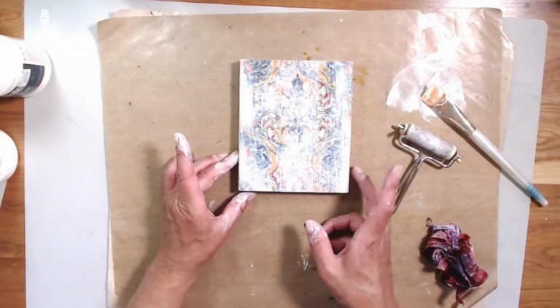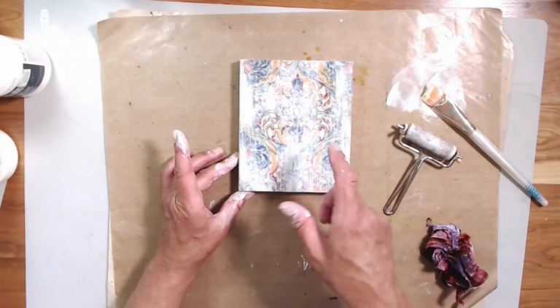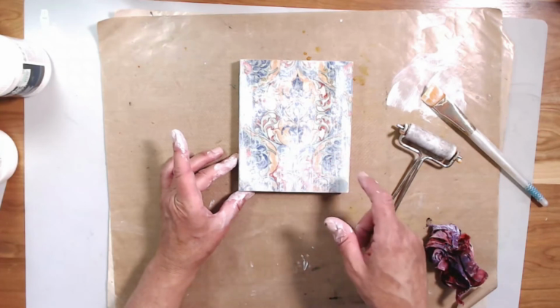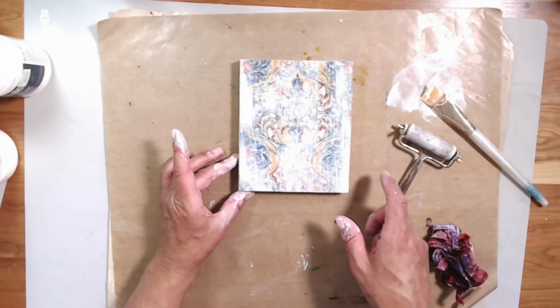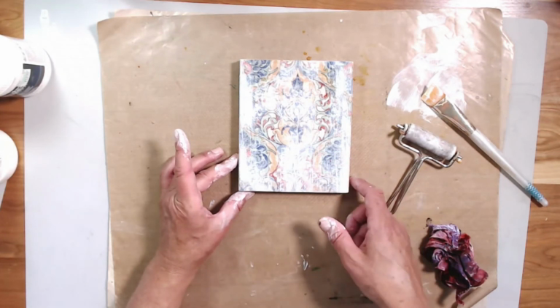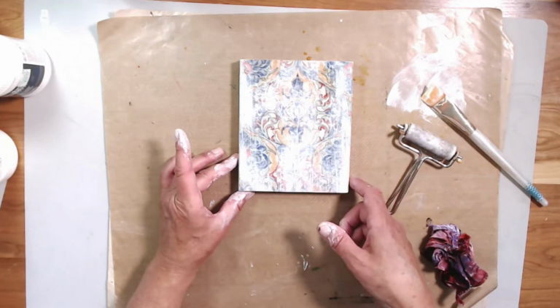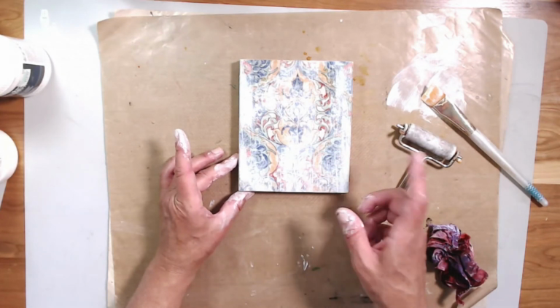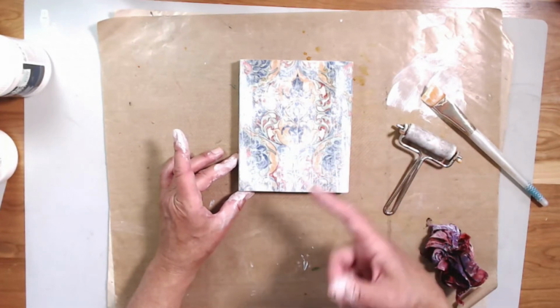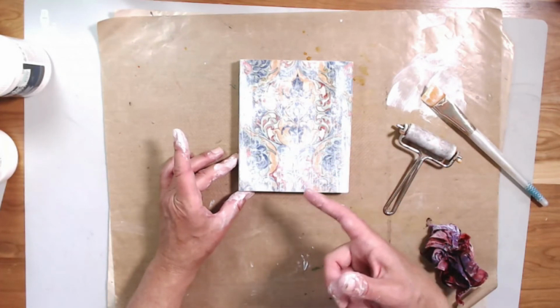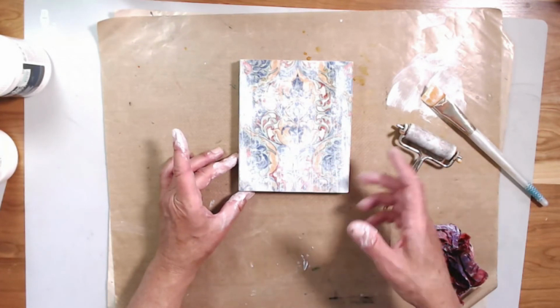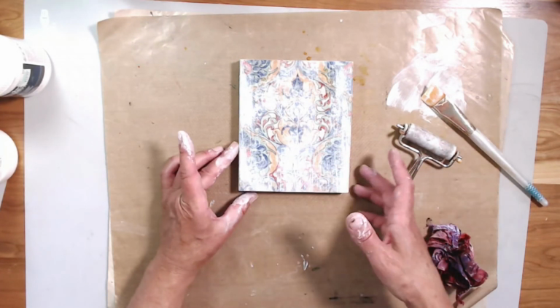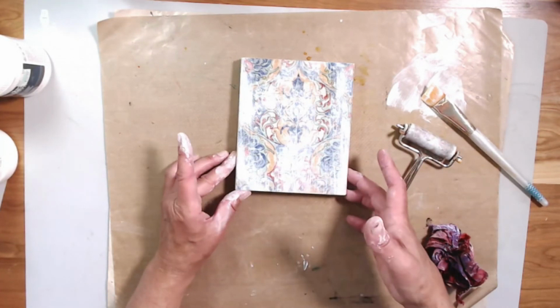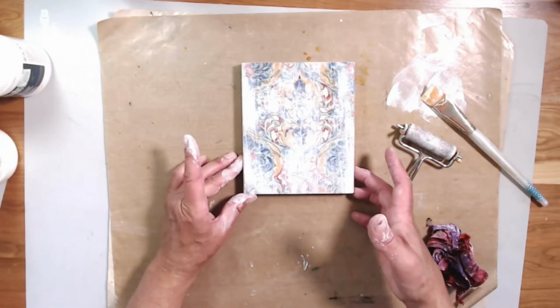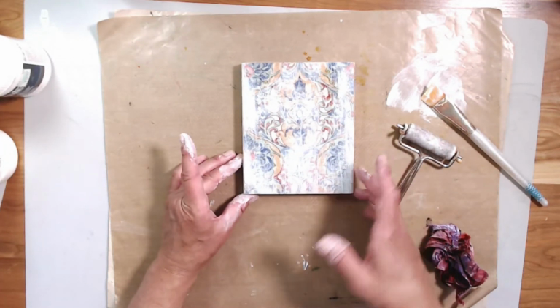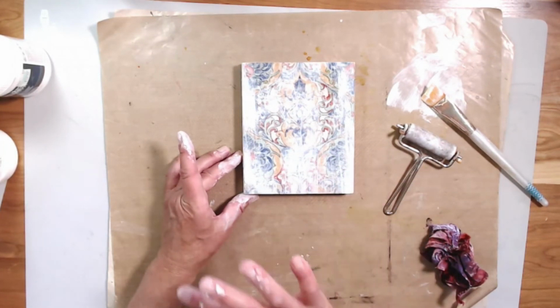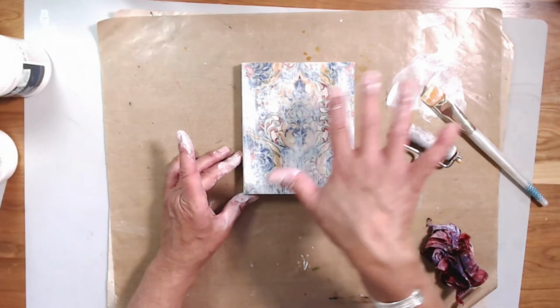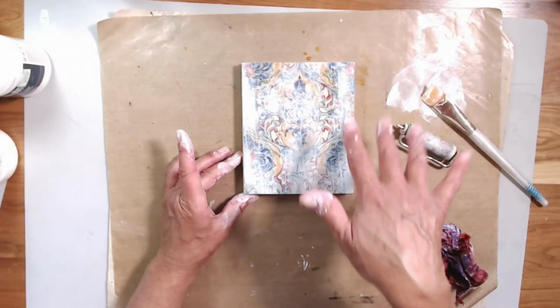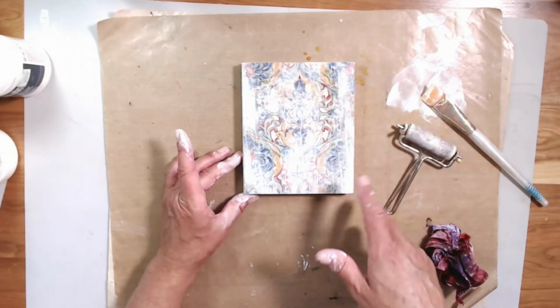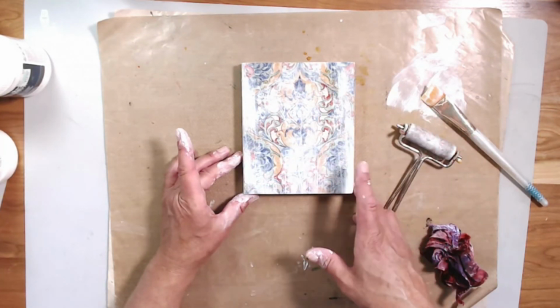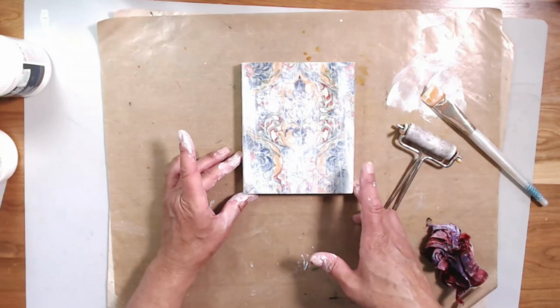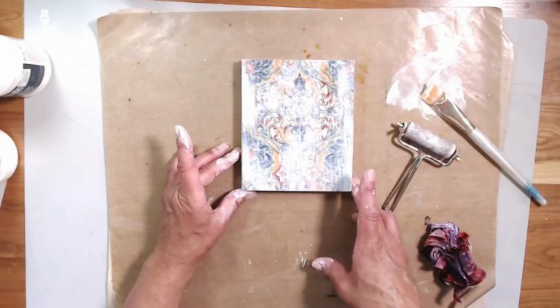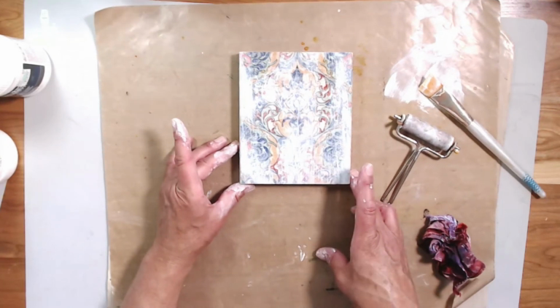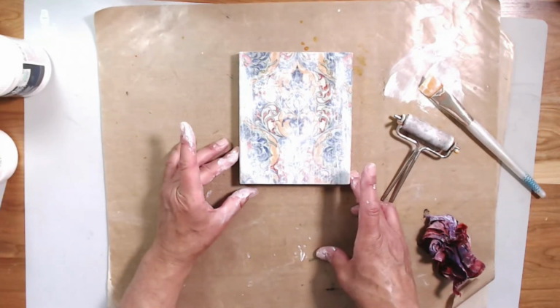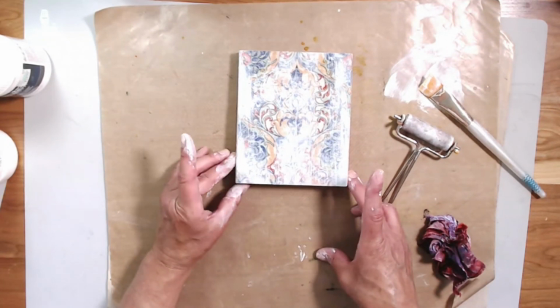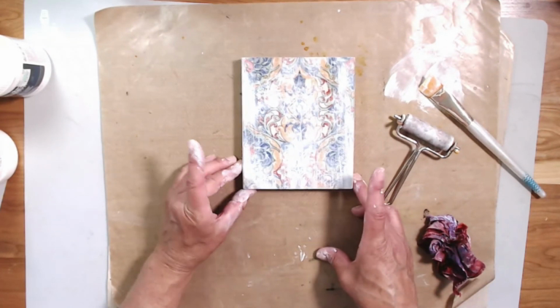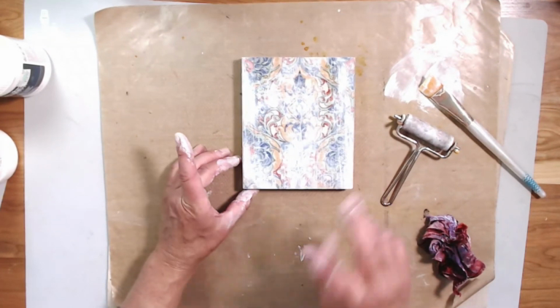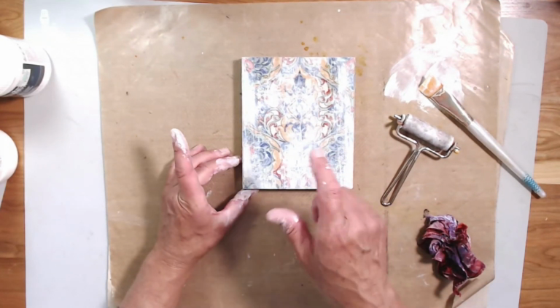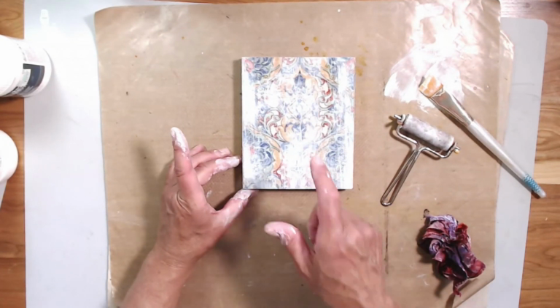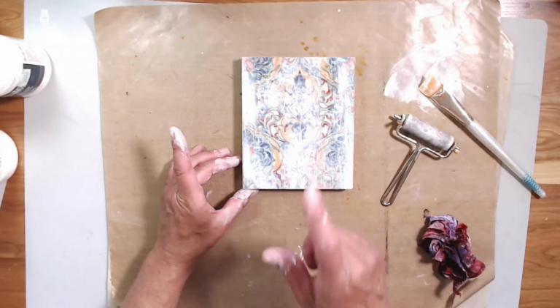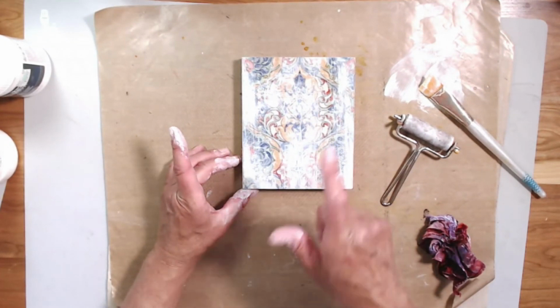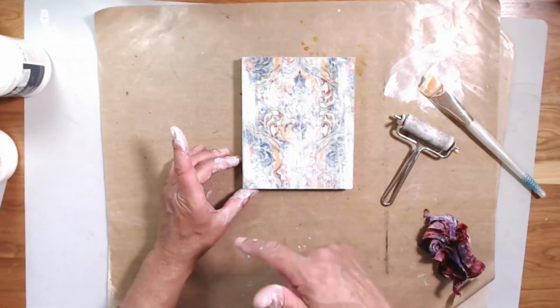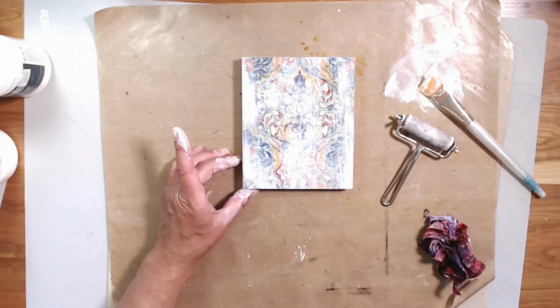Get some substrates out, do your collage, do your backgrounds, then push it back to the back. We'll see you next week and we'll keep building on this.